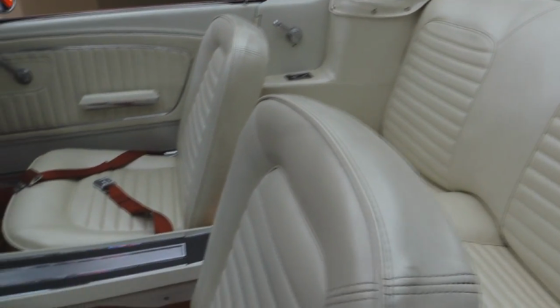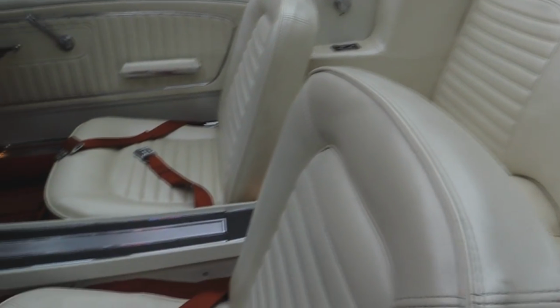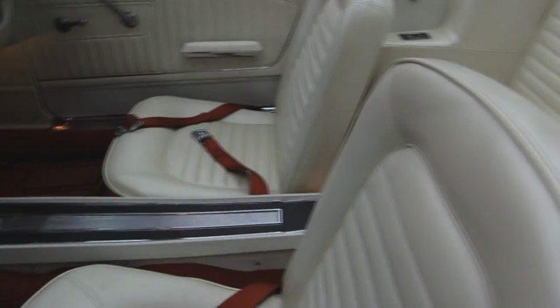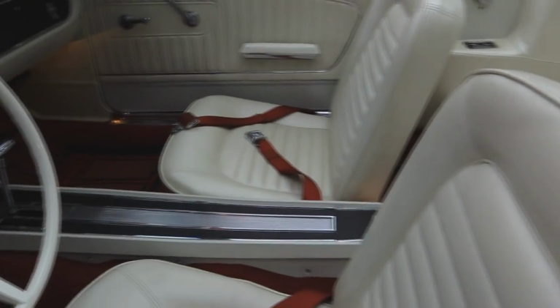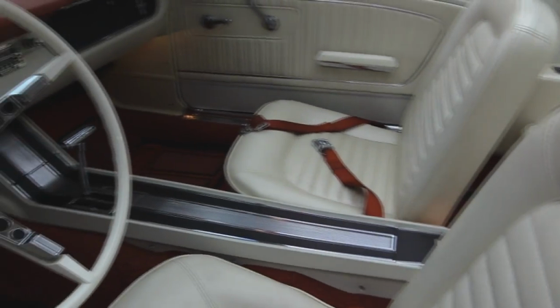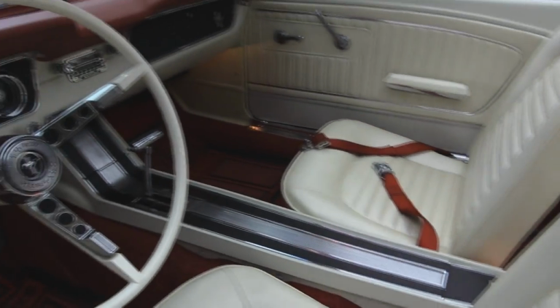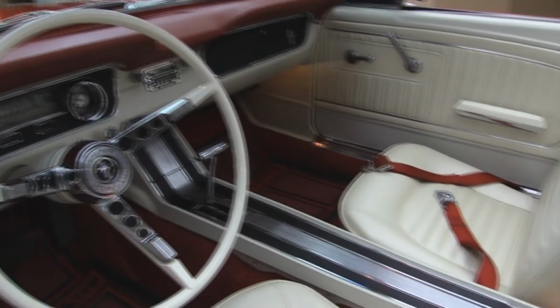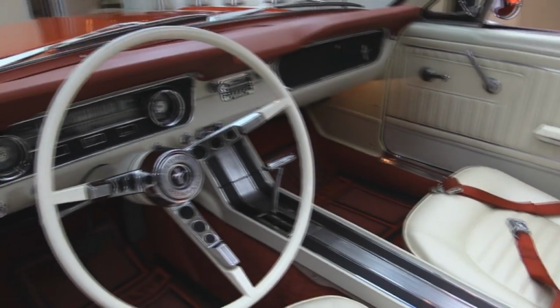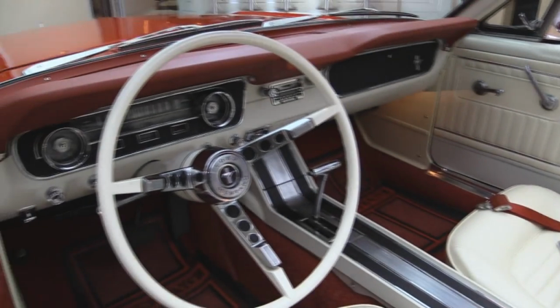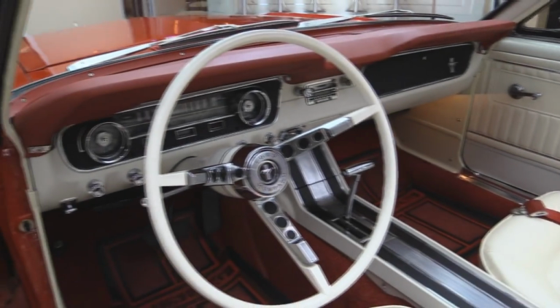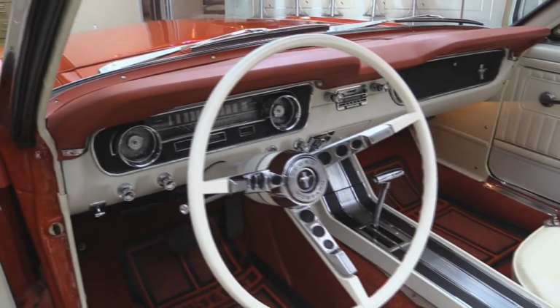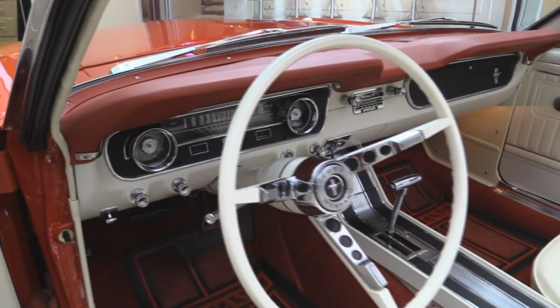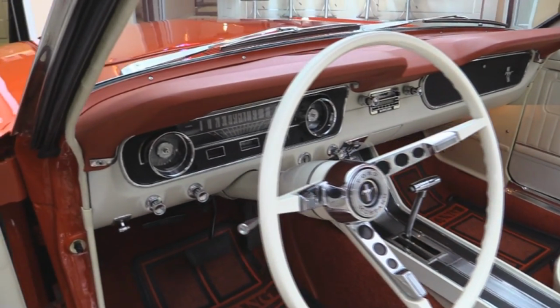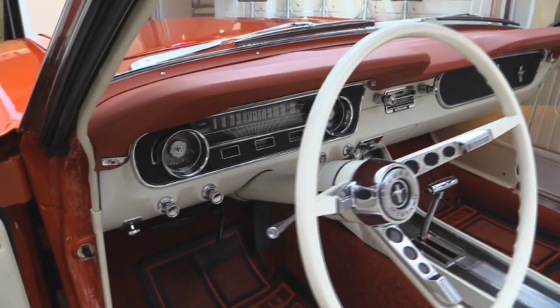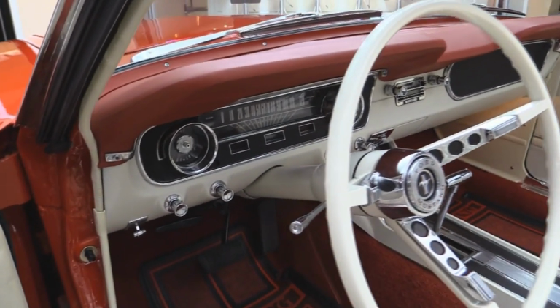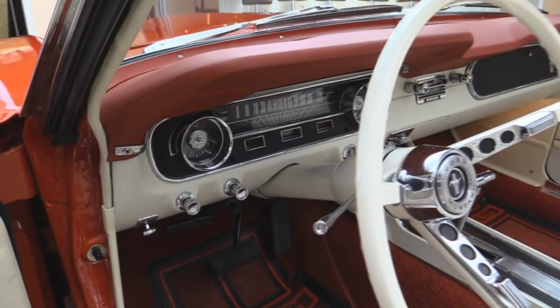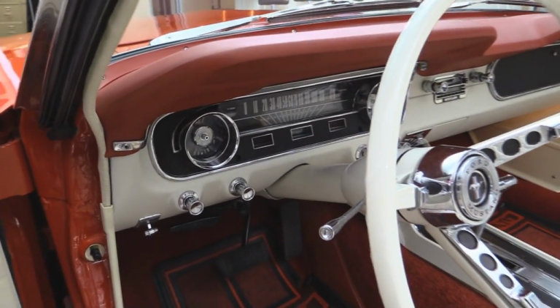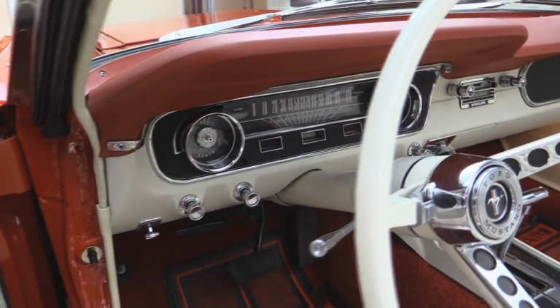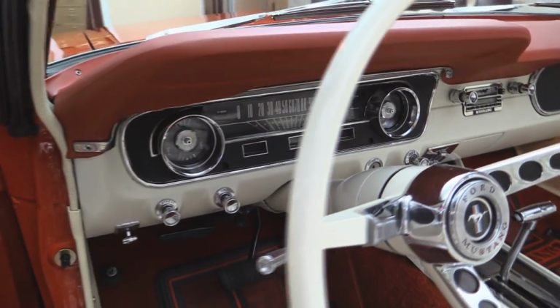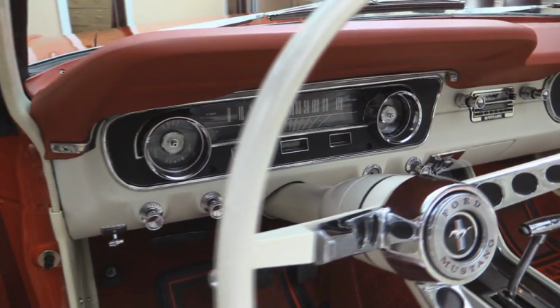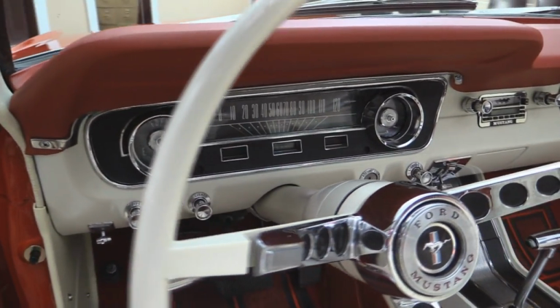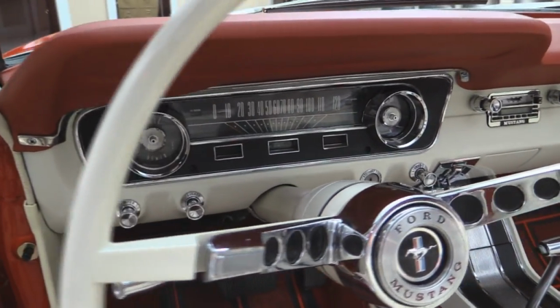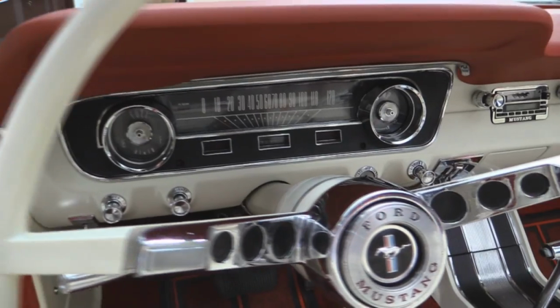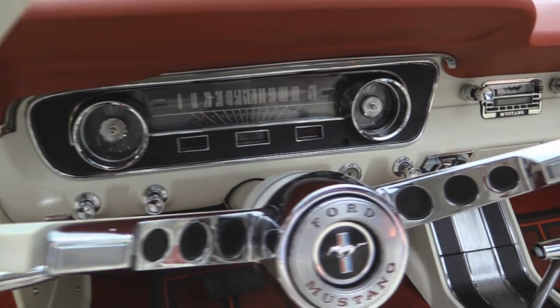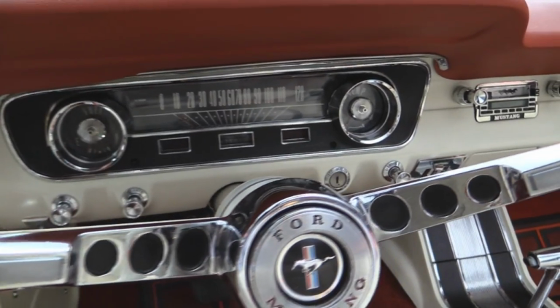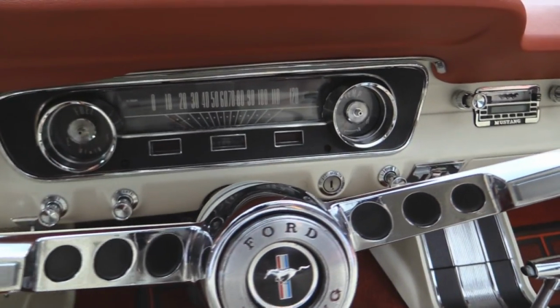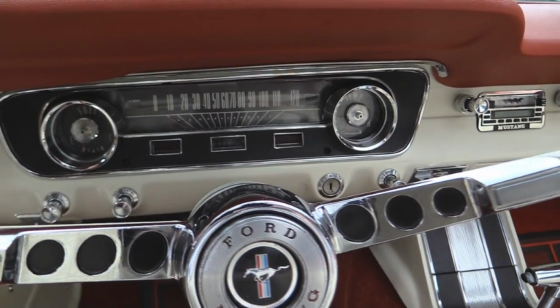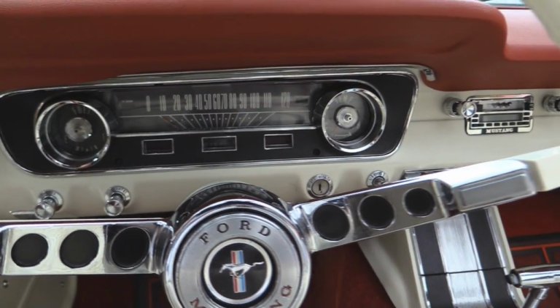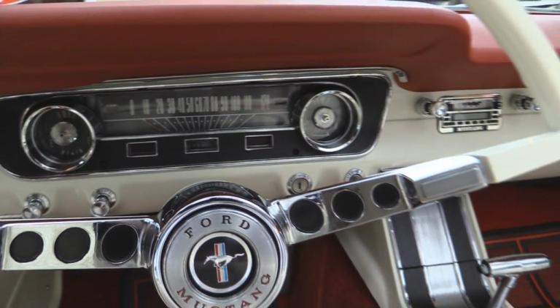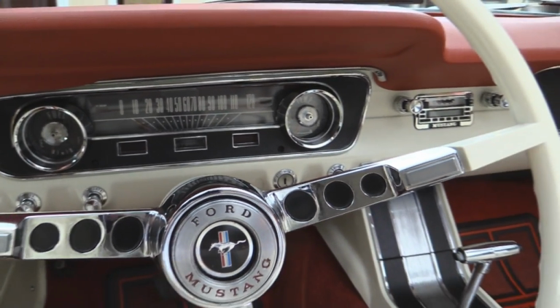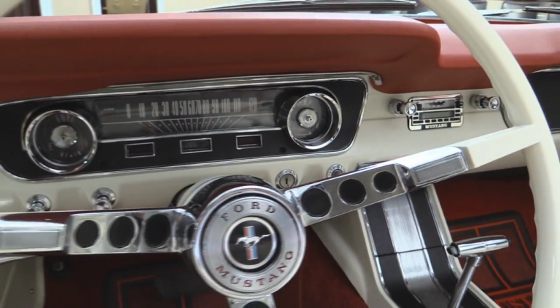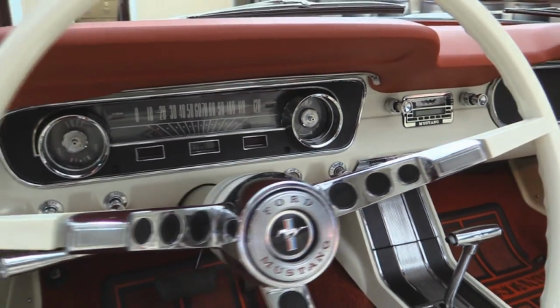Take a look at that dash. All the chrome on the dash looks good. The gauges are nice and clear, nice and bright. The dash pad itself is in beautiful shape.